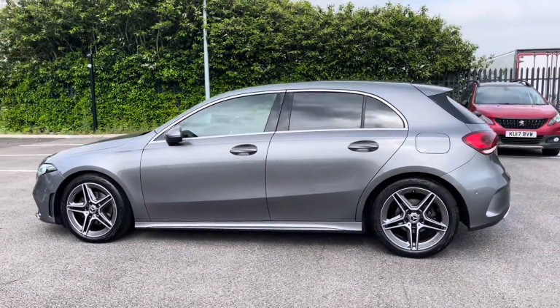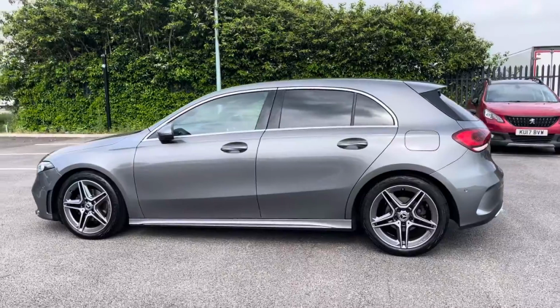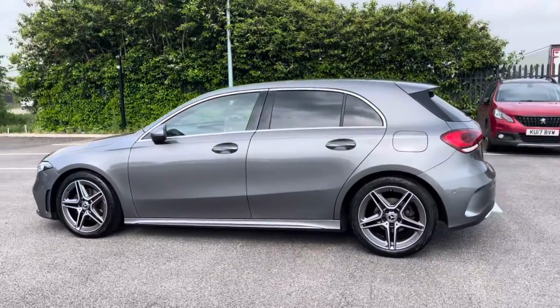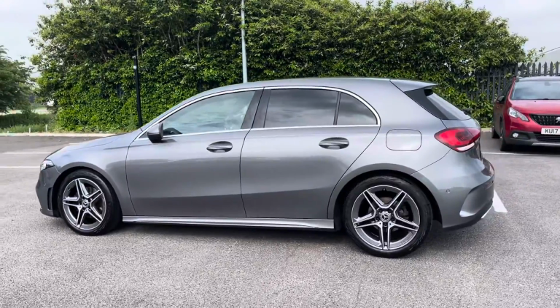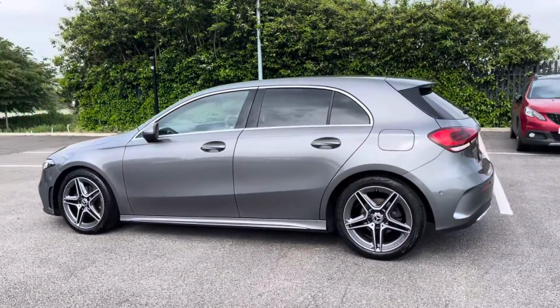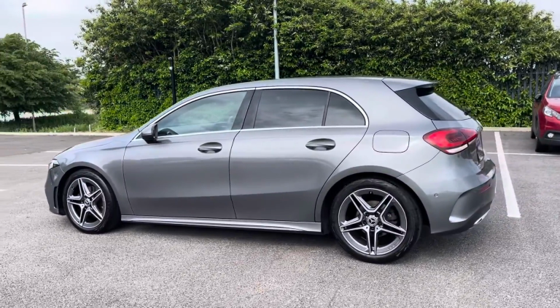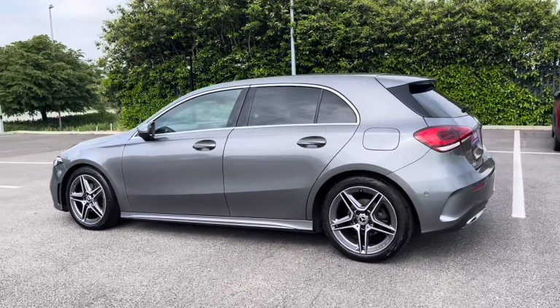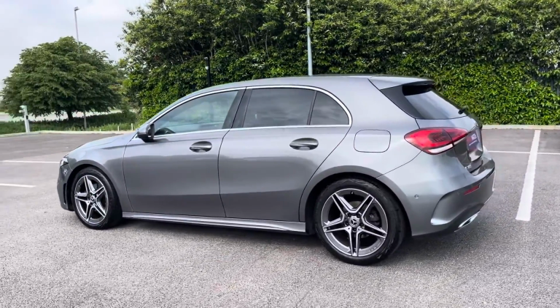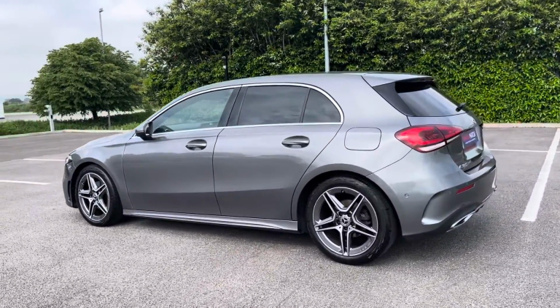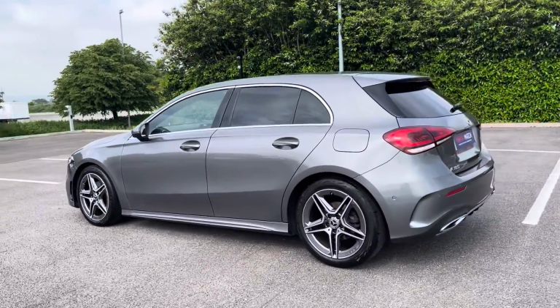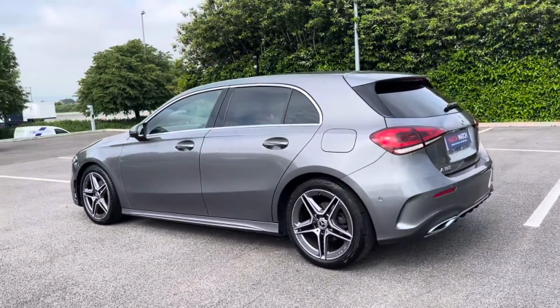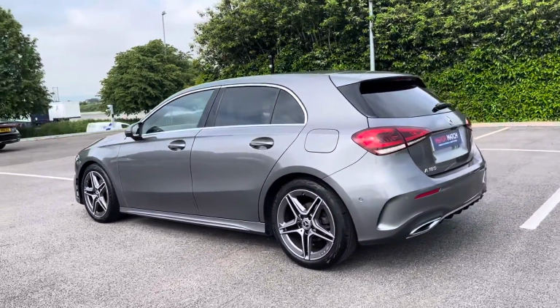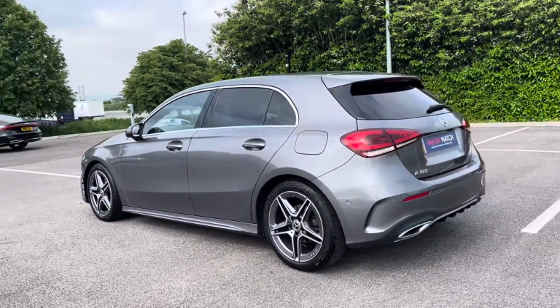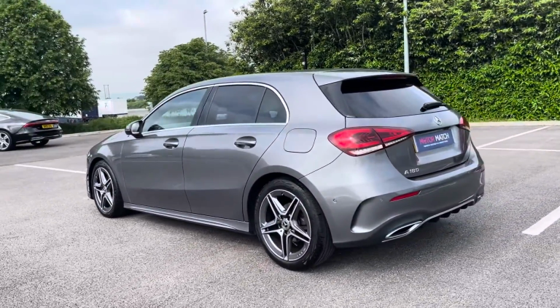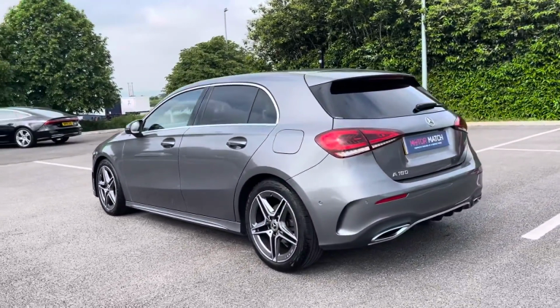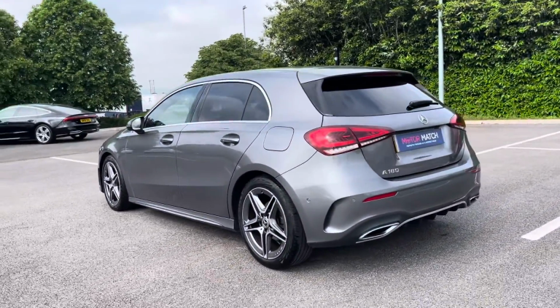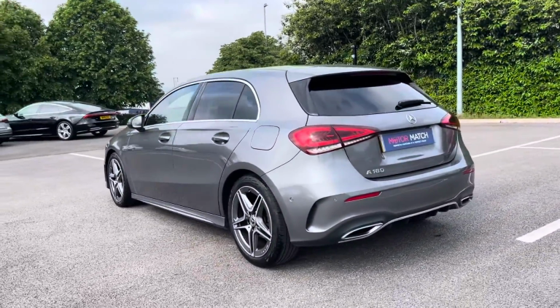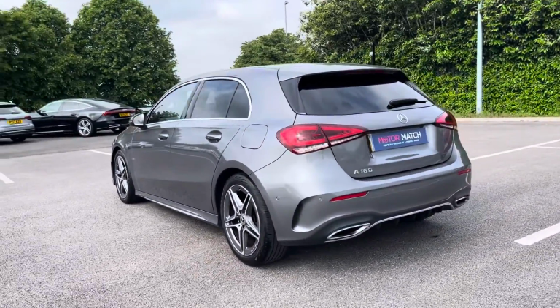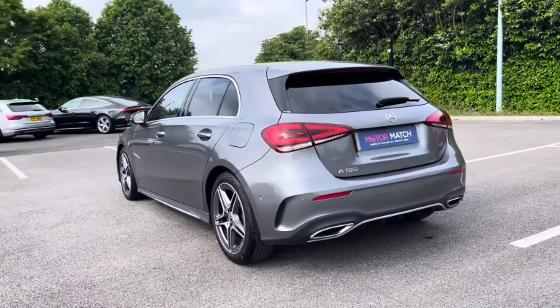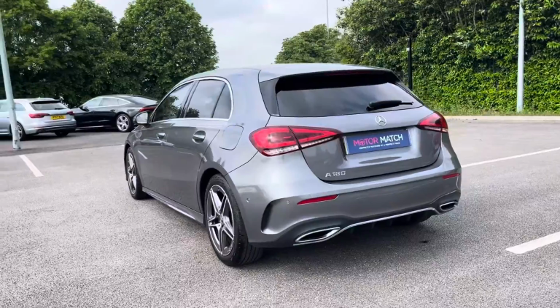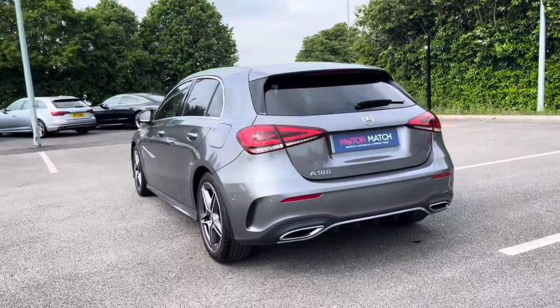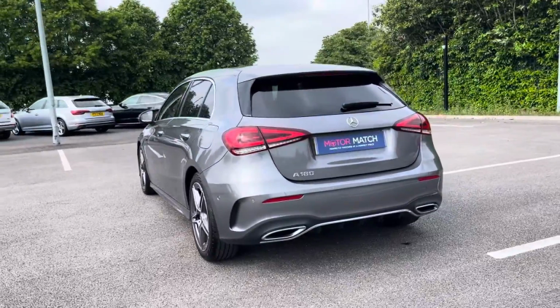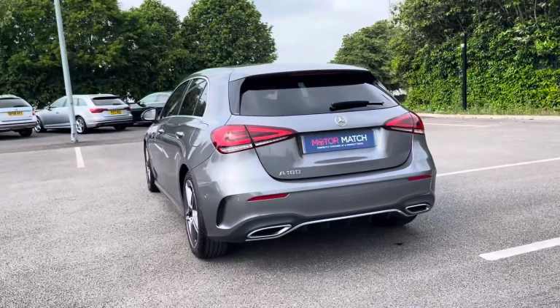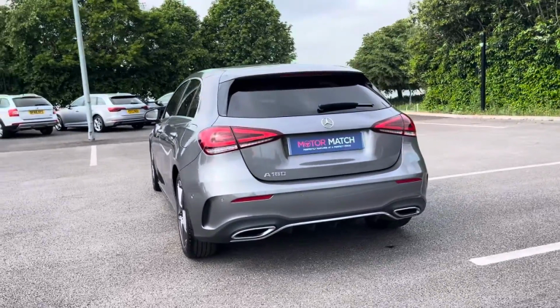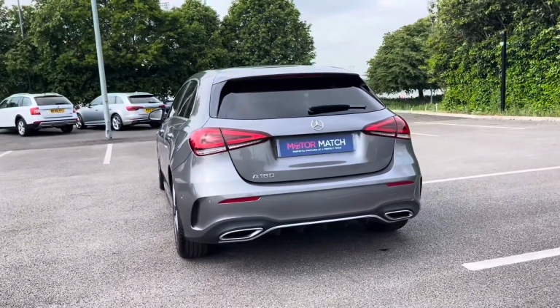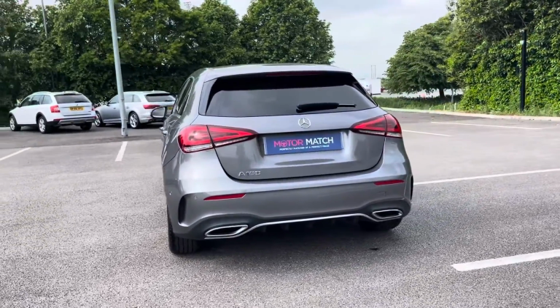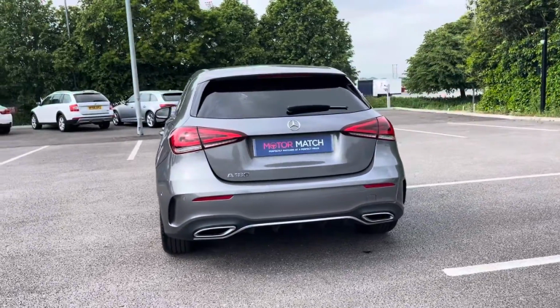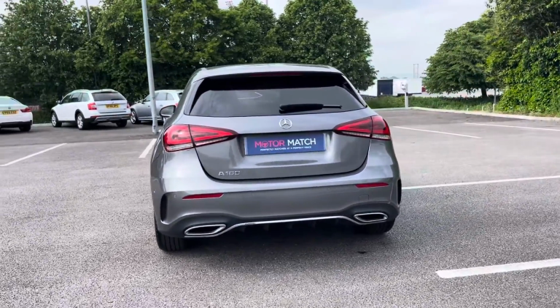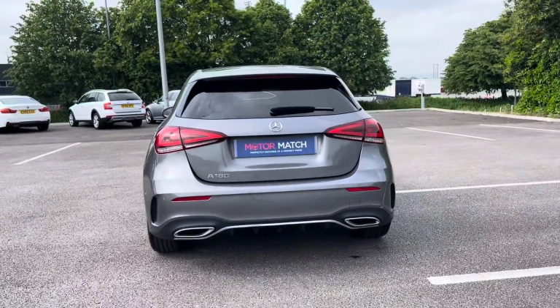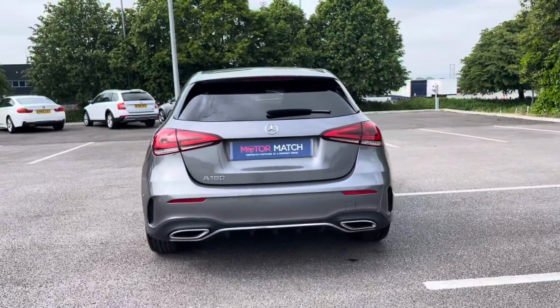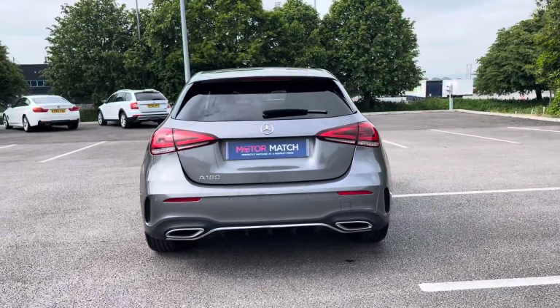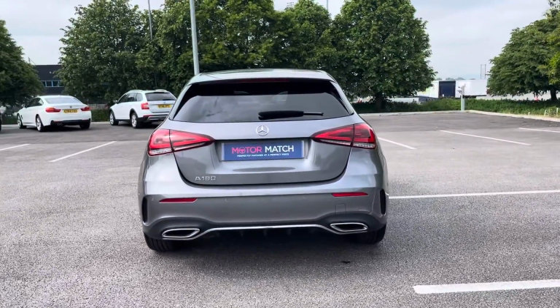This 2021 vehicle comes in a stunning mountain grey colour, from just one previous owner, and it boasts 27,512 miles on the clock.